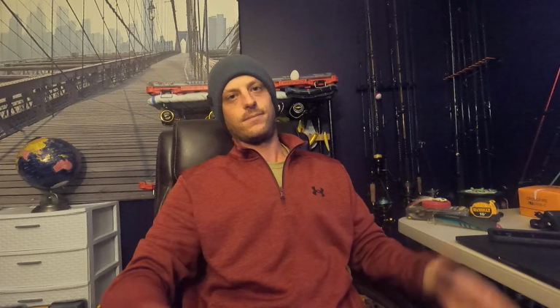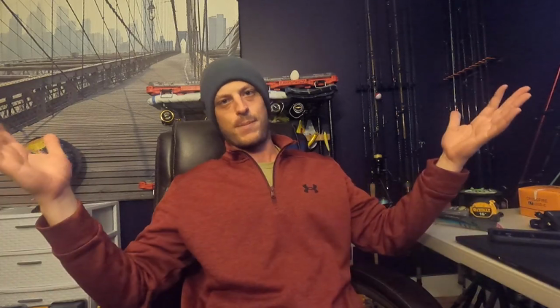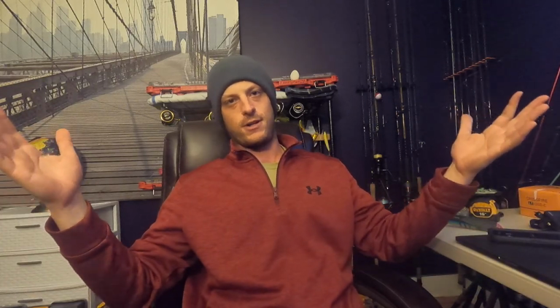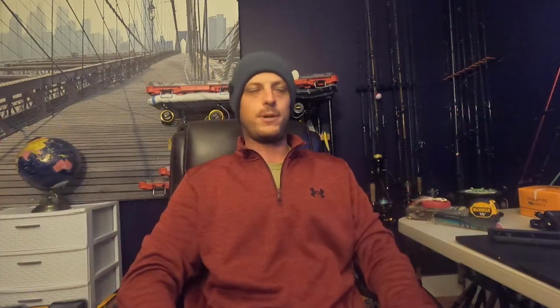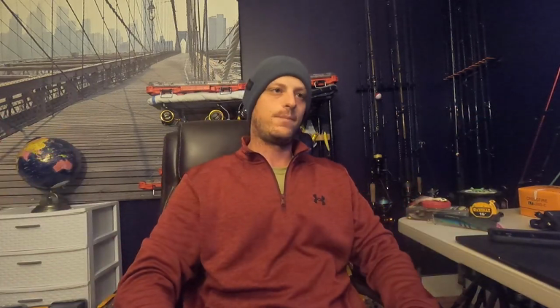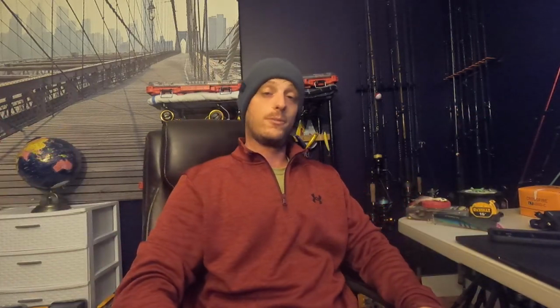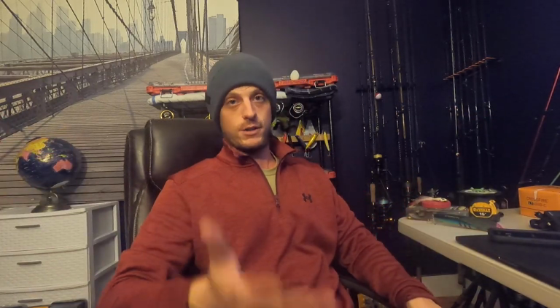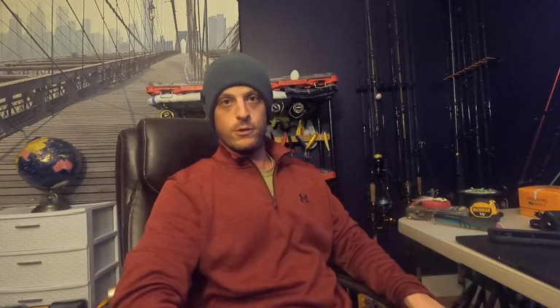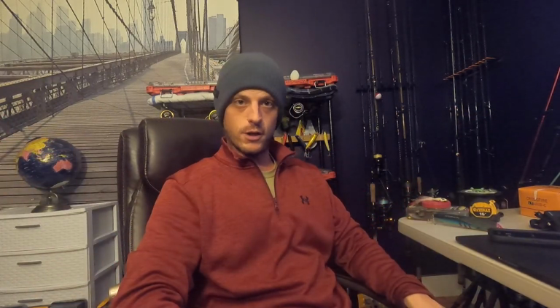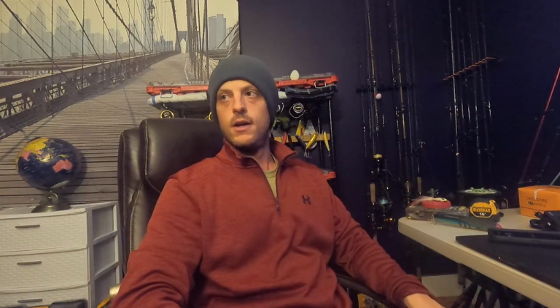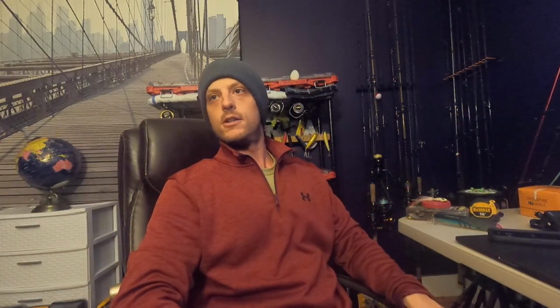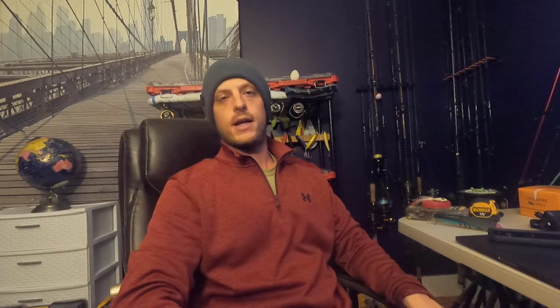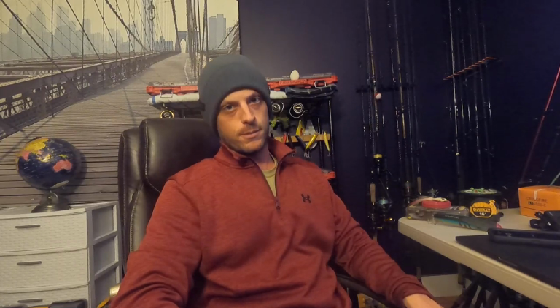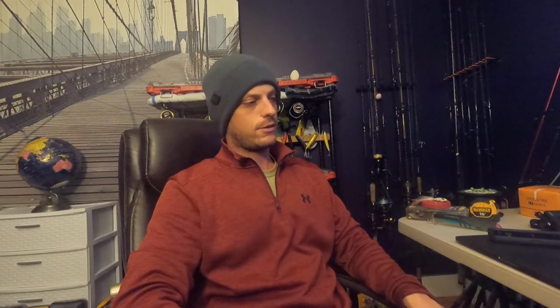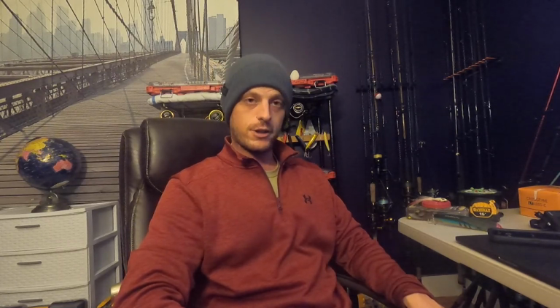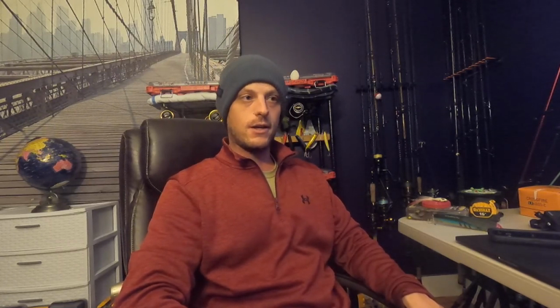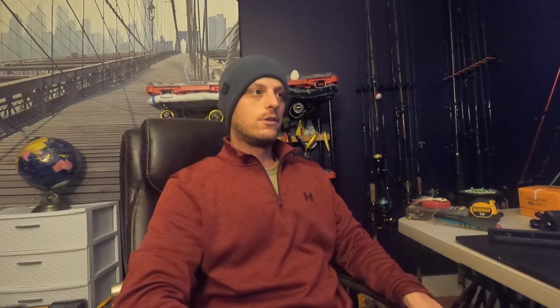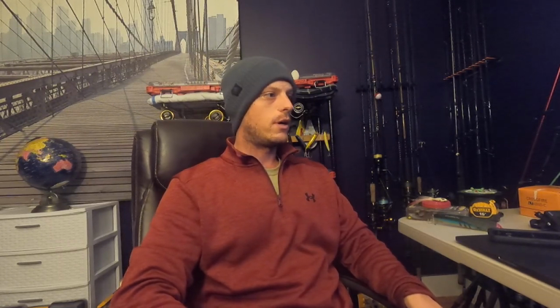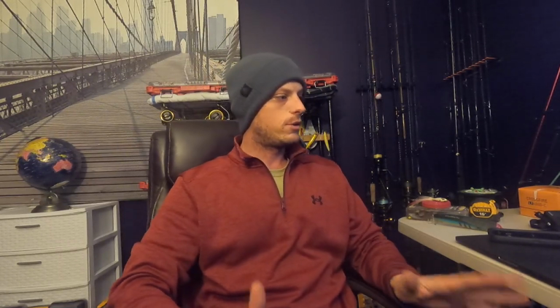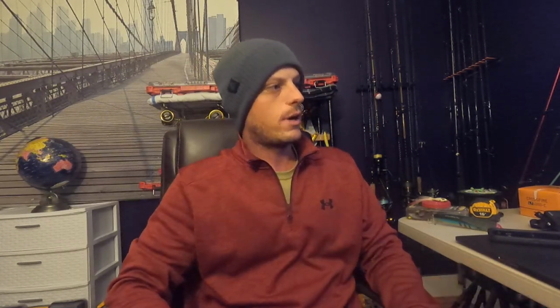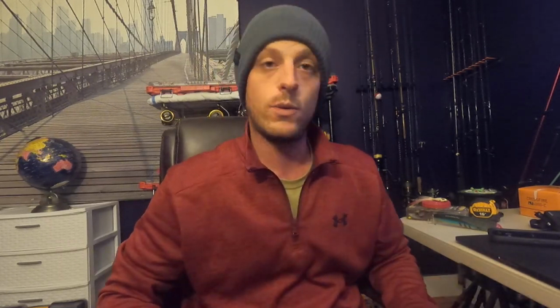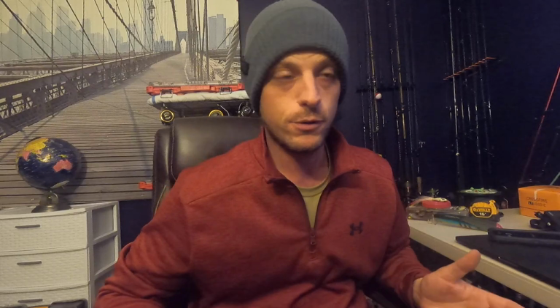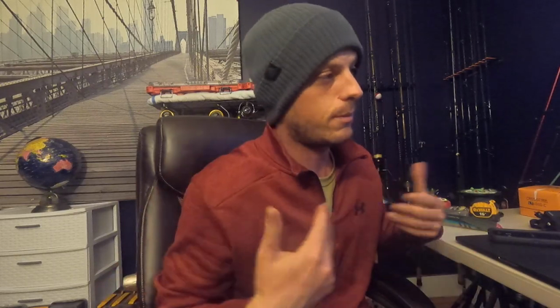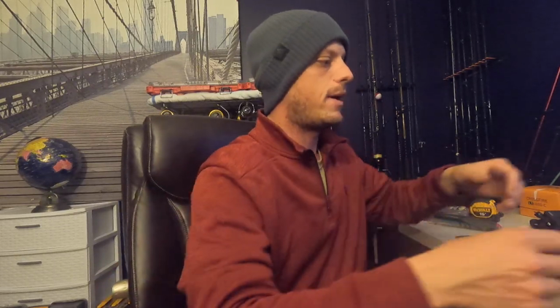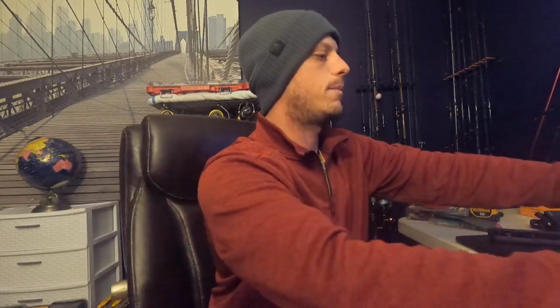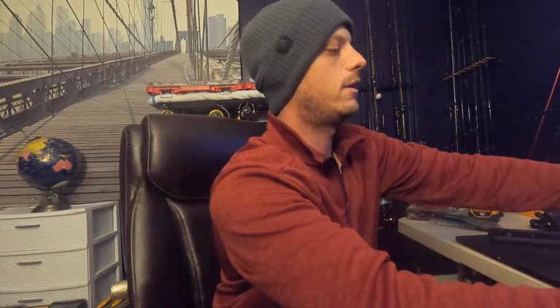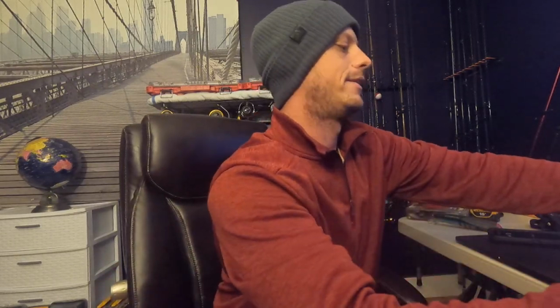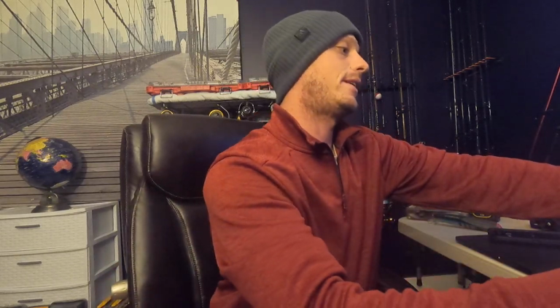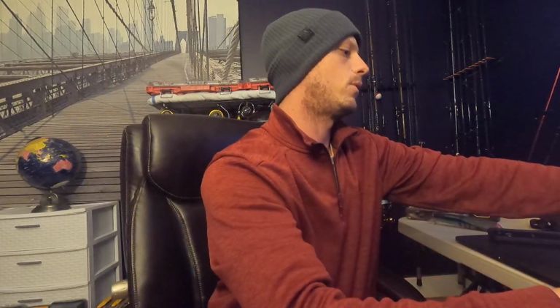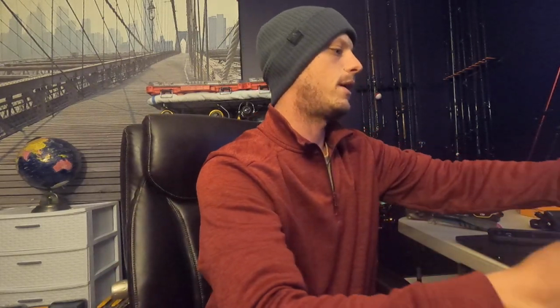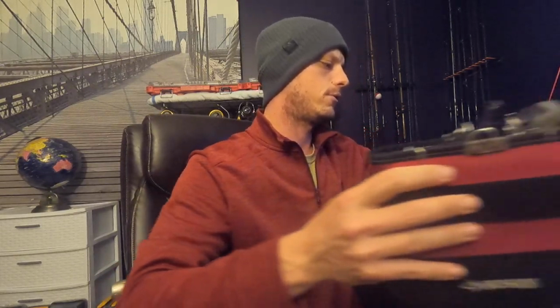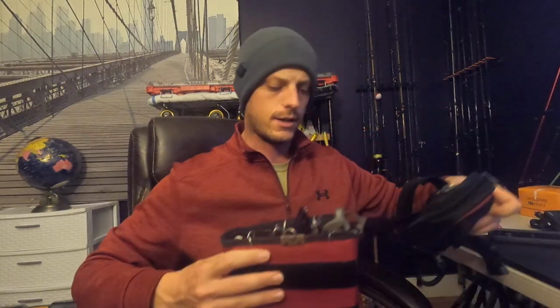Welcome back to Funky Fishing people. As you've been watching, we've been doing pretty good on the channel catching some bass, especially at night. So I wanted to show and share with you guys what I've been using, what's in my surf bag, what I've been bringing to the table when I'm going out surf casting.